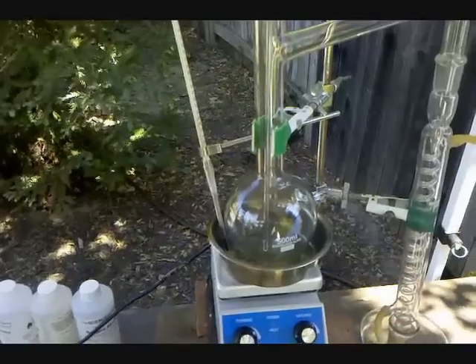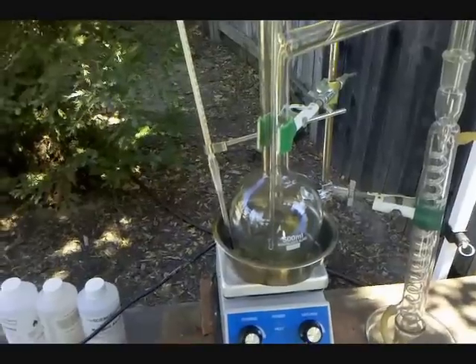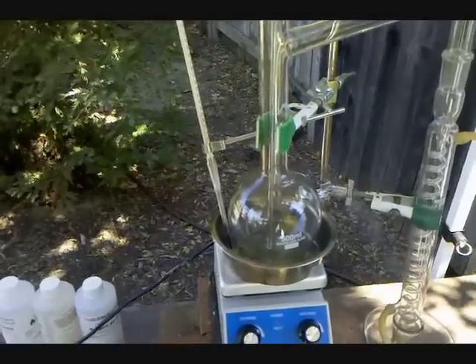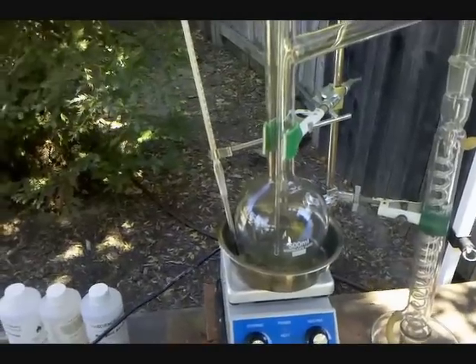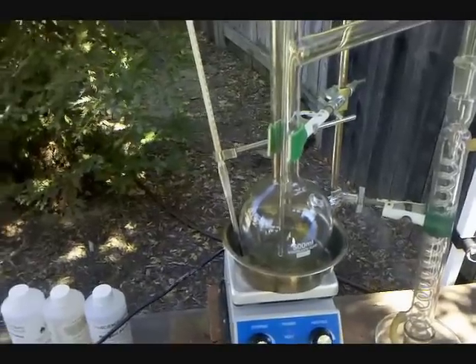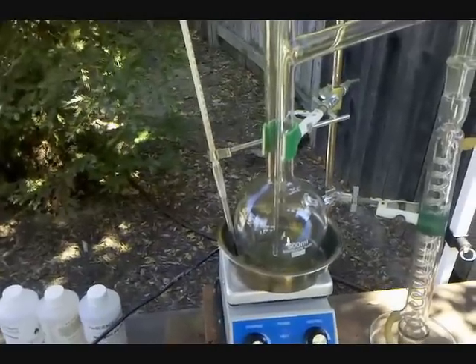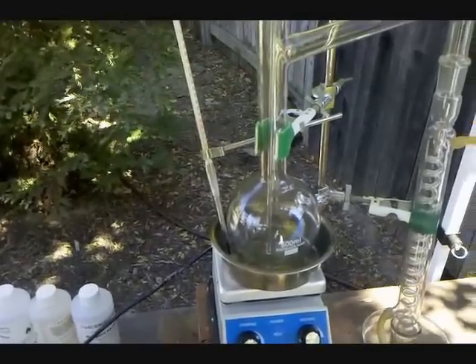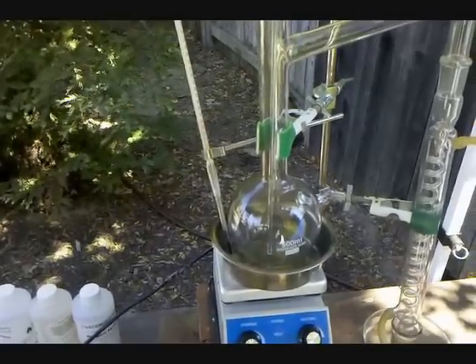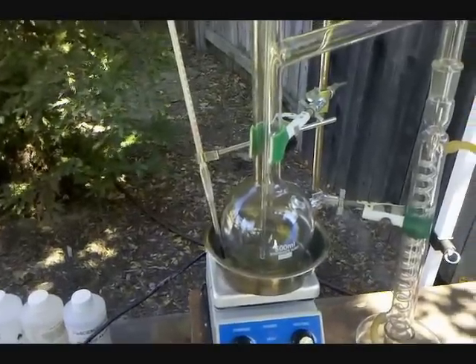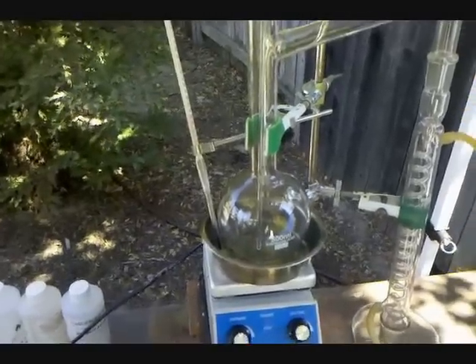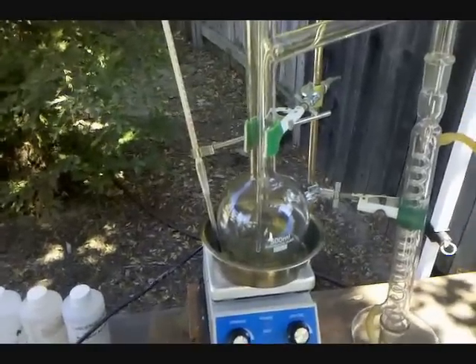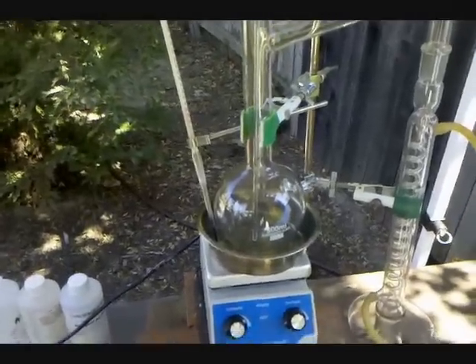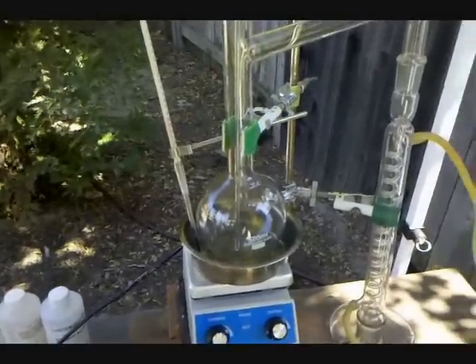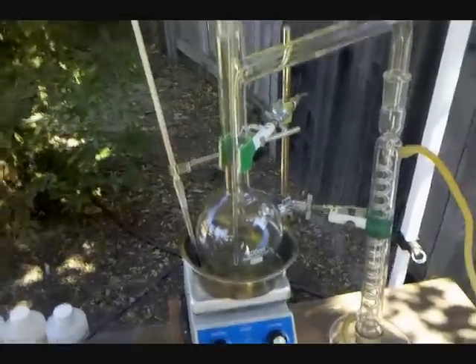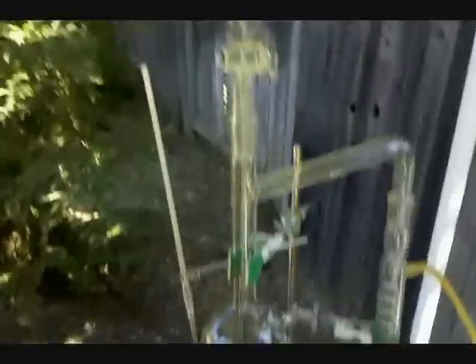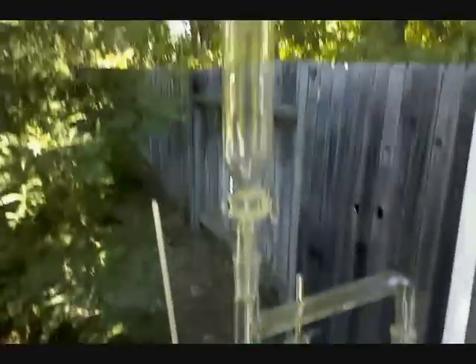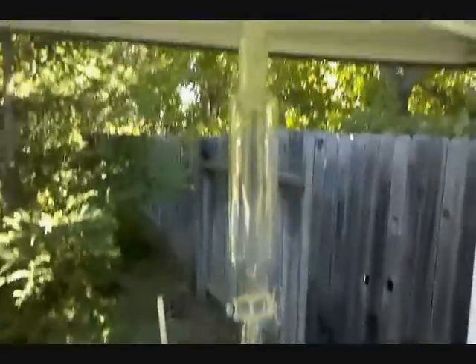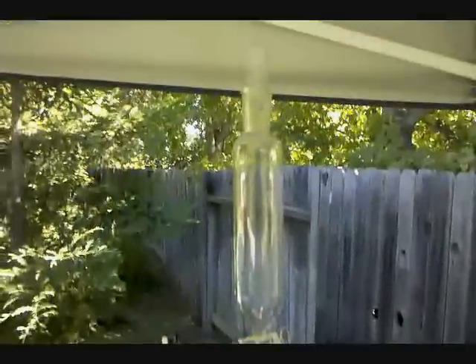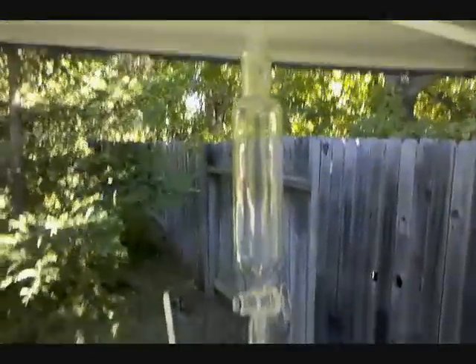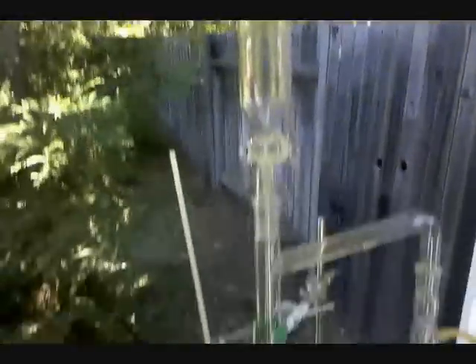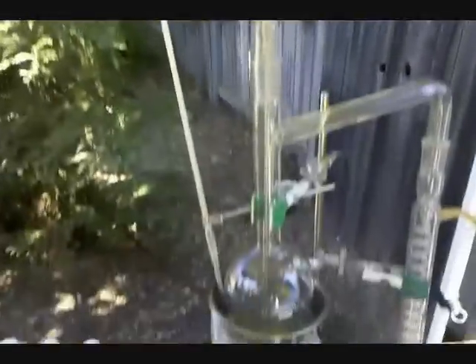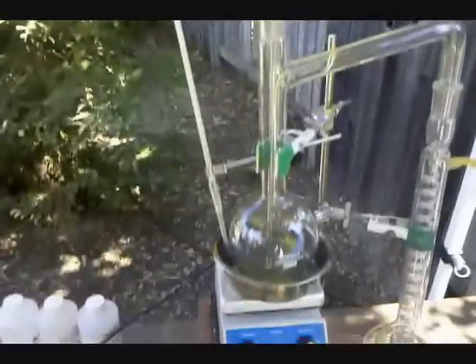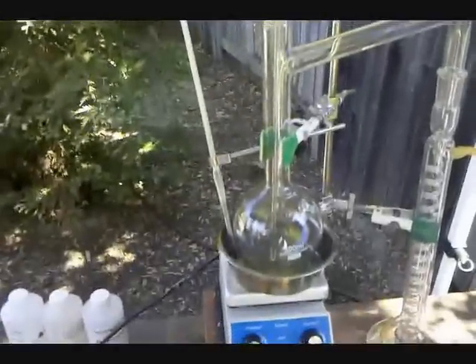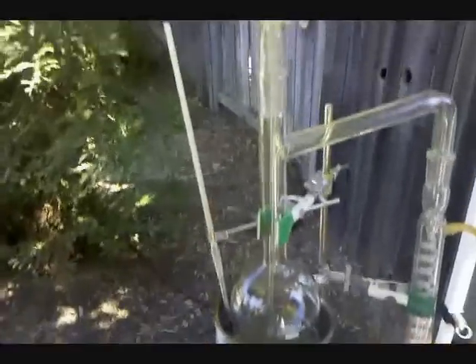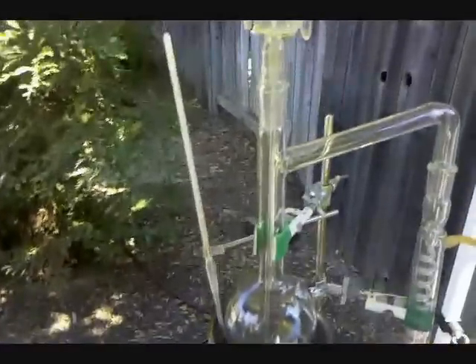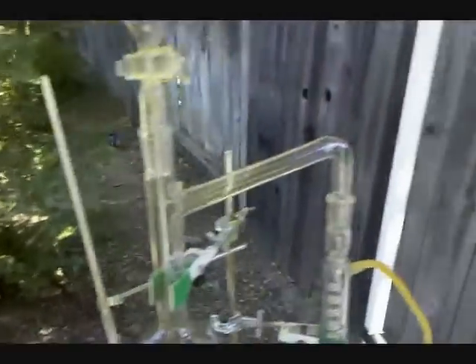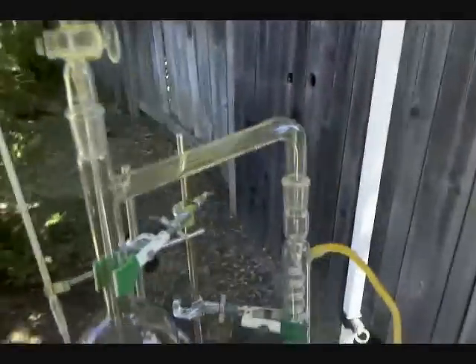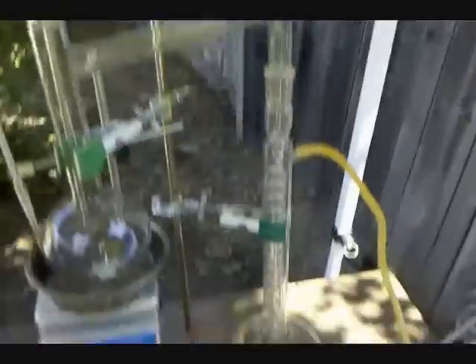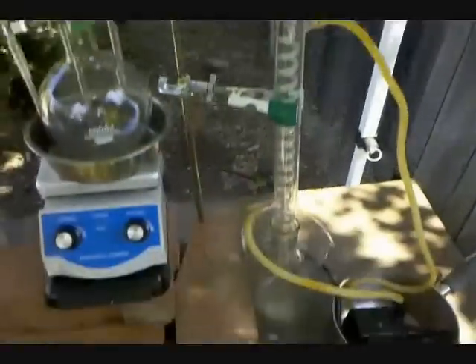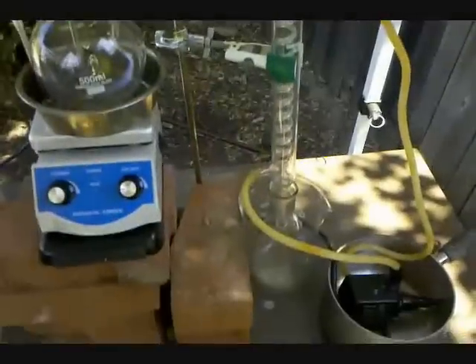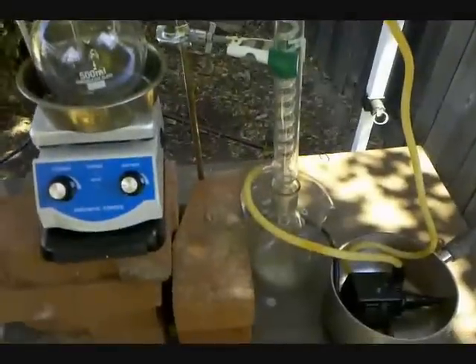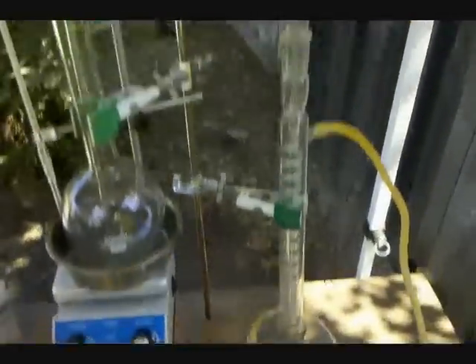Hey everyone, in this video I'm going to be synthesizing ether. So this is my distillation setup, and before I begin I just want to show you how it works.